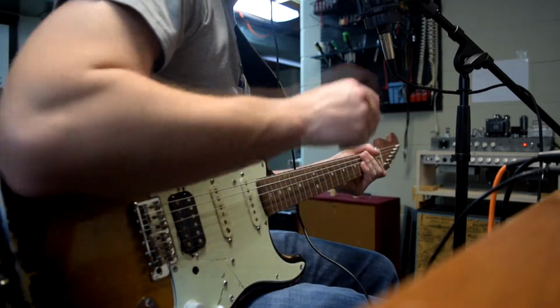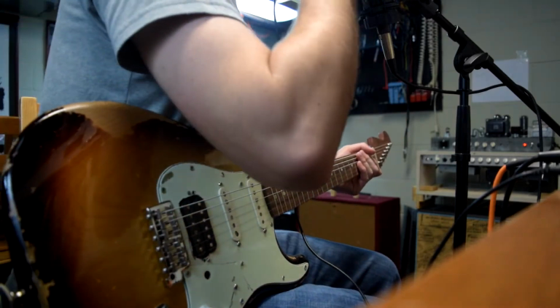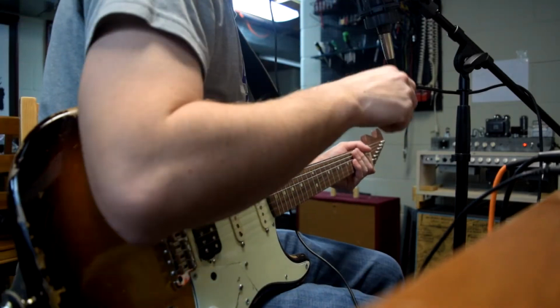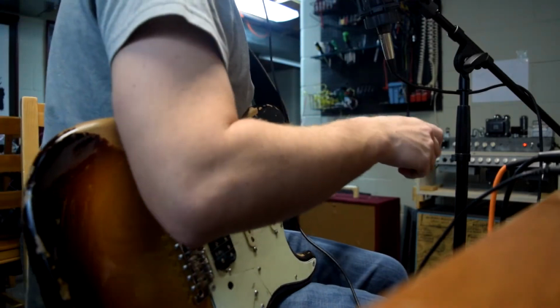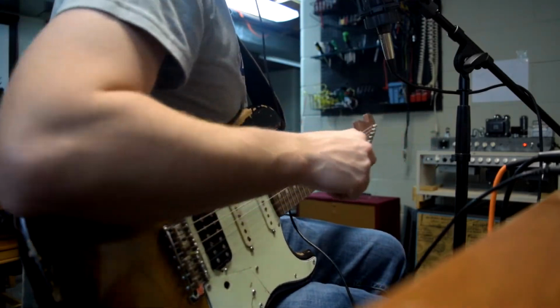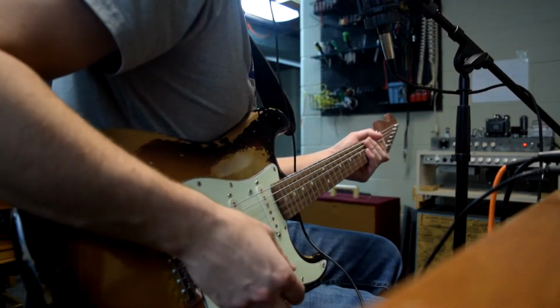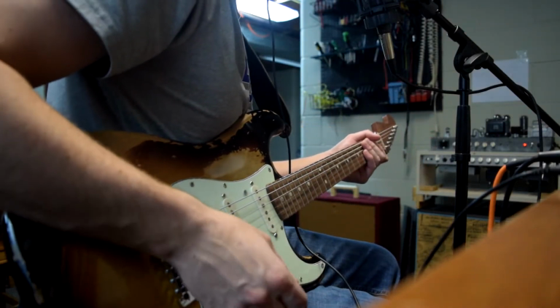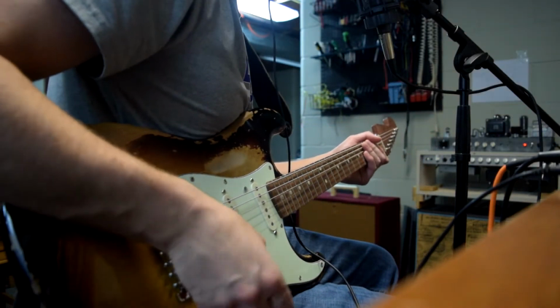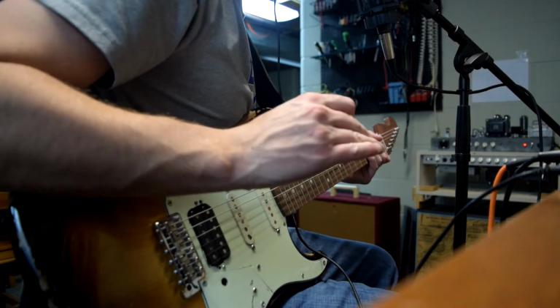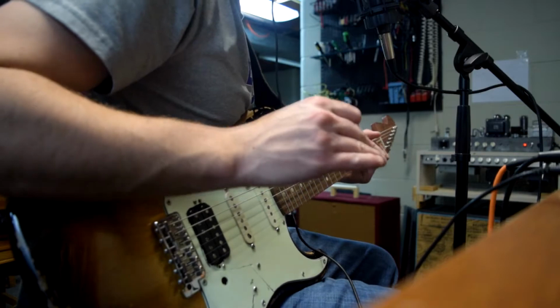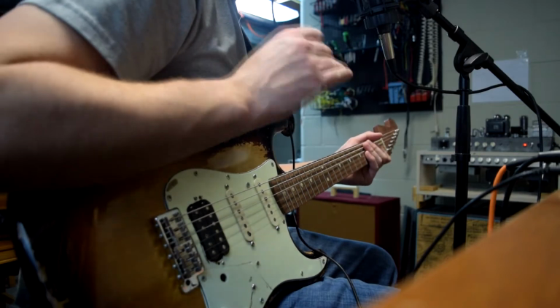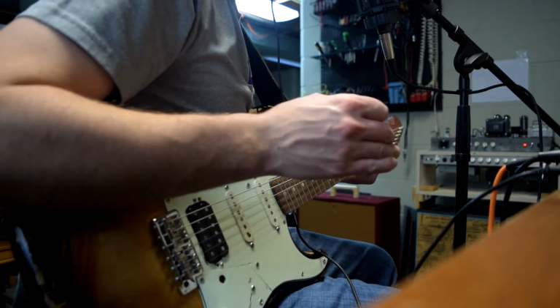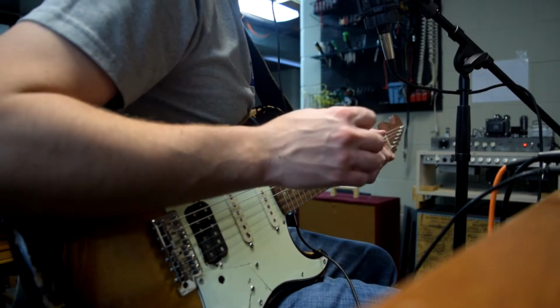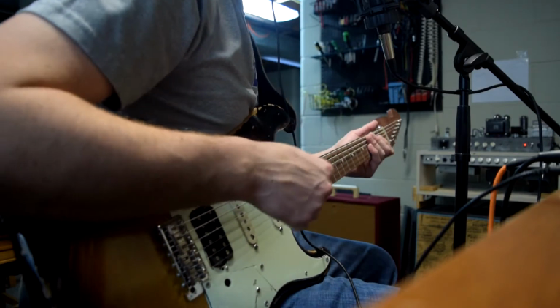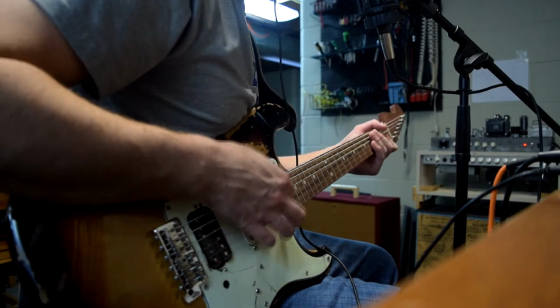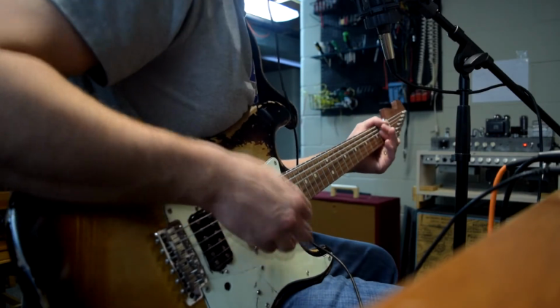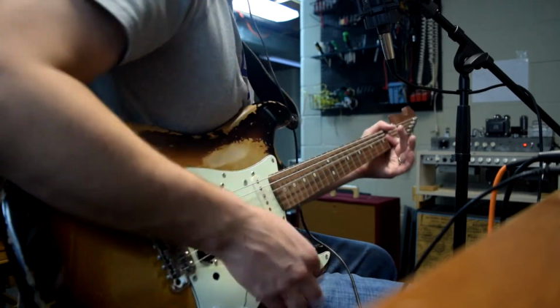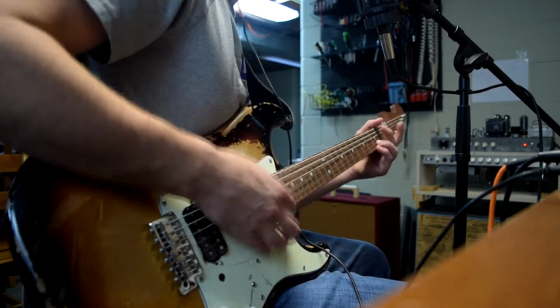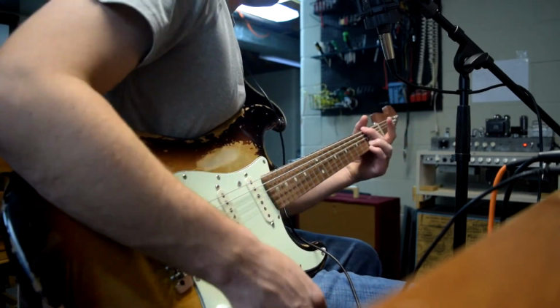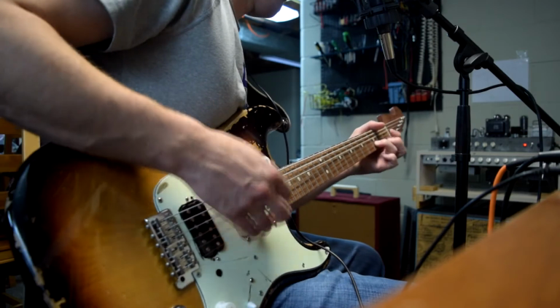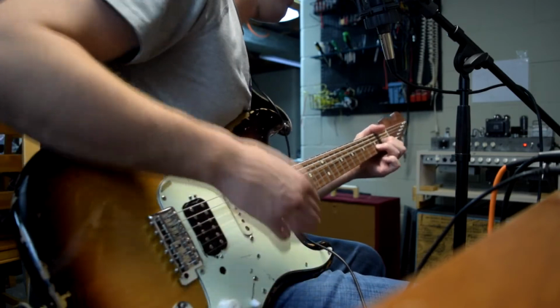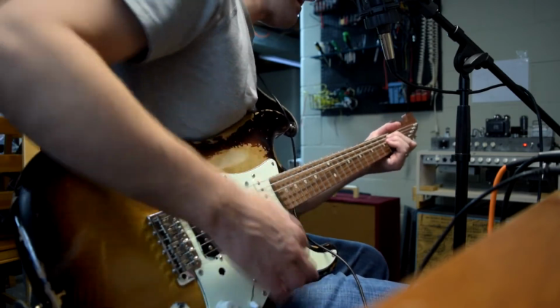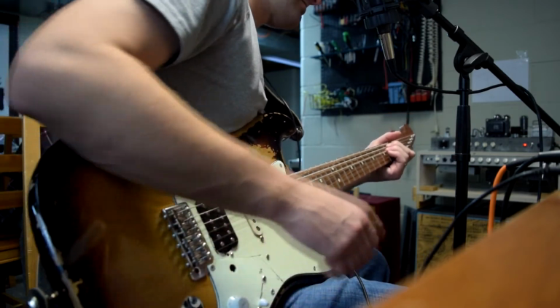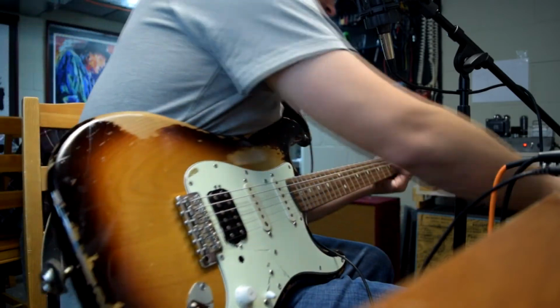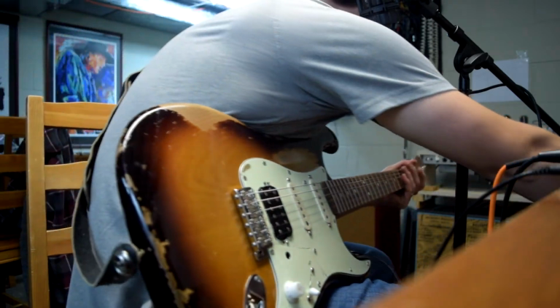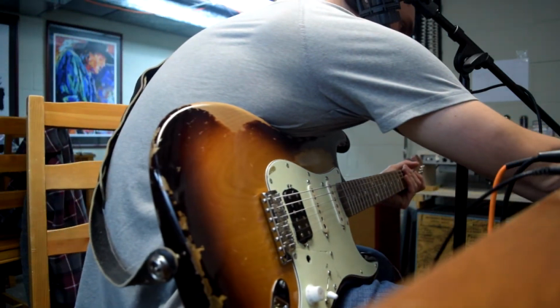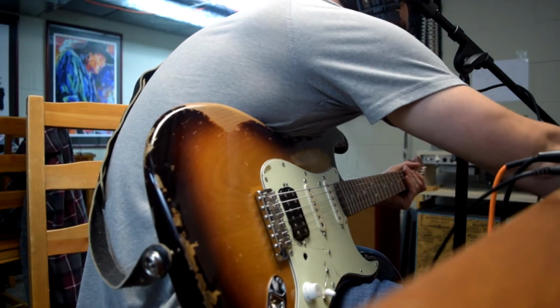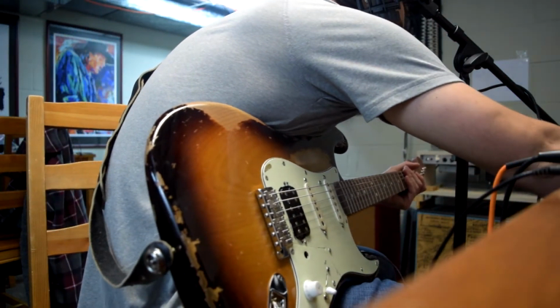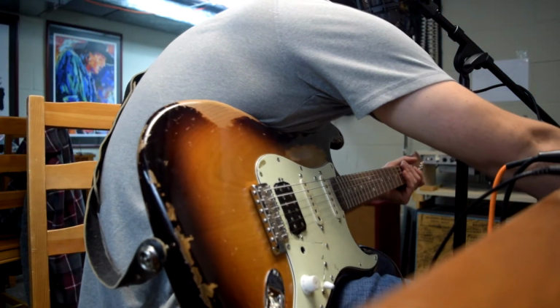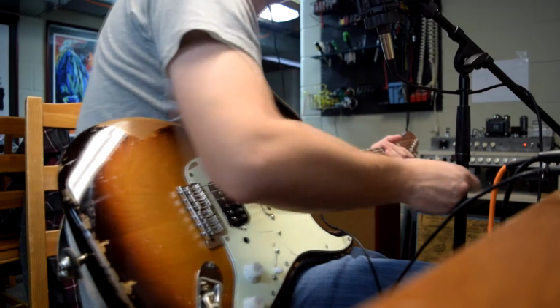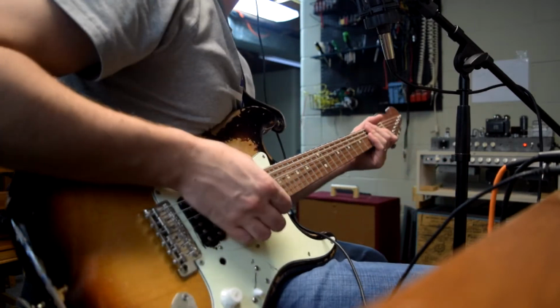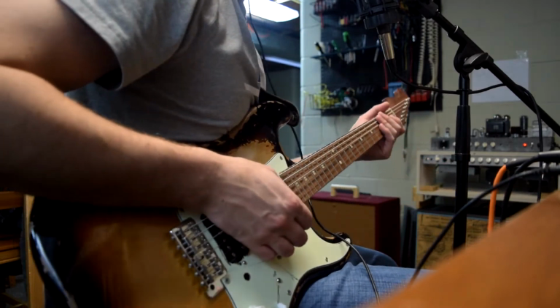Now I'm messing with the Electra side, so I don't have the Bass Fuss in, but I do have the Electra diodes in. Now the Electra out and the Bass Fuss in.